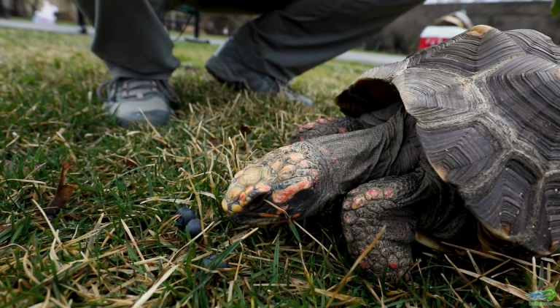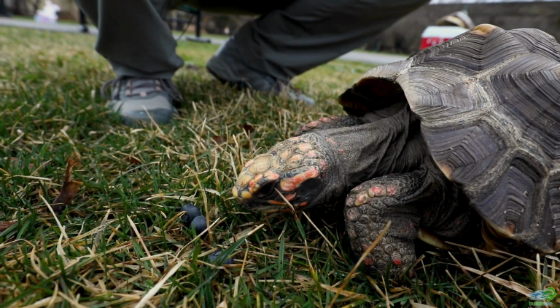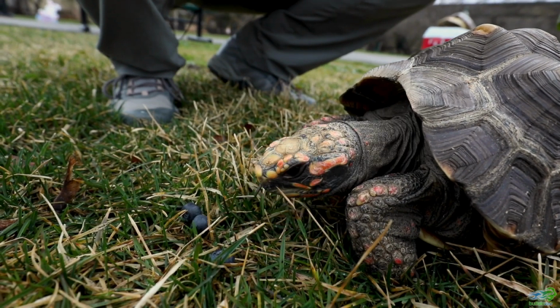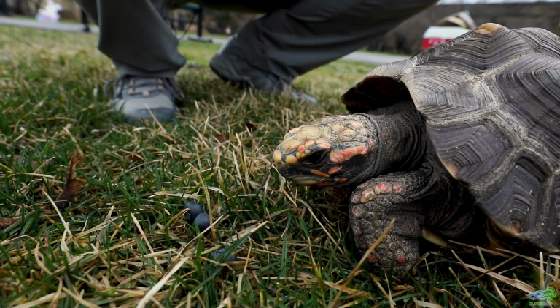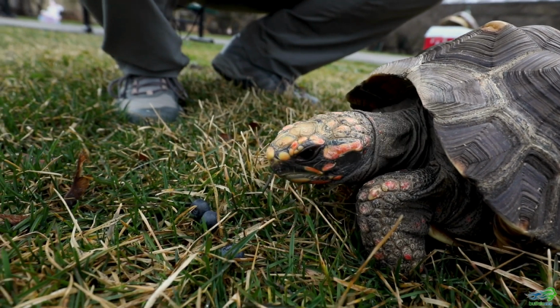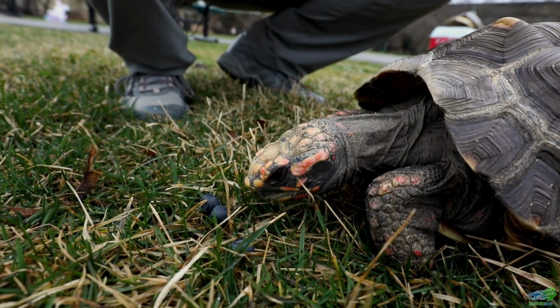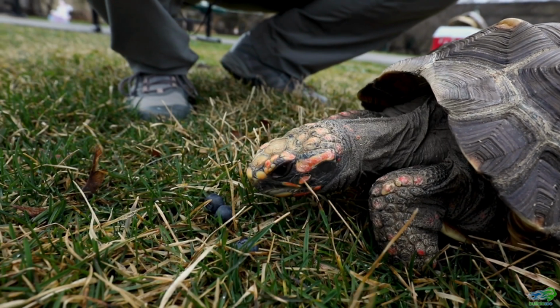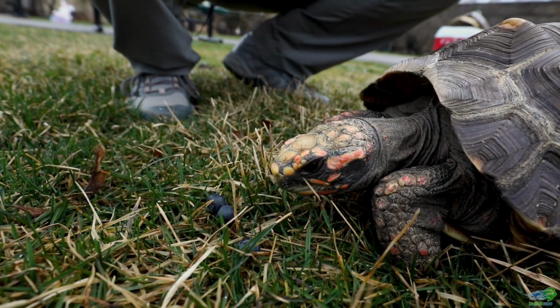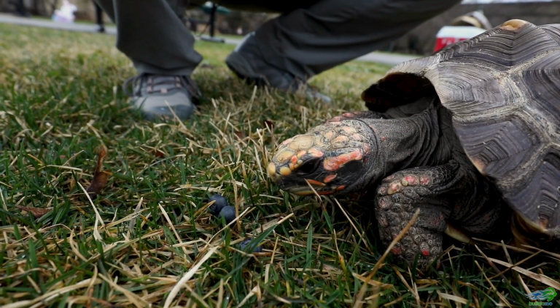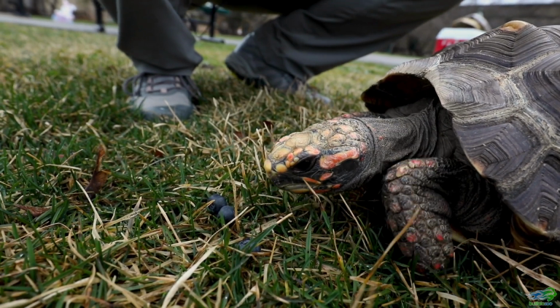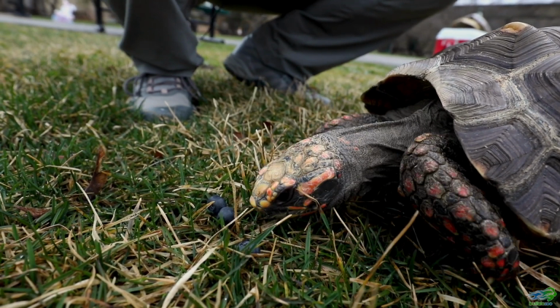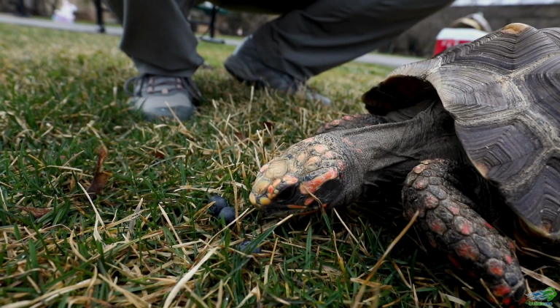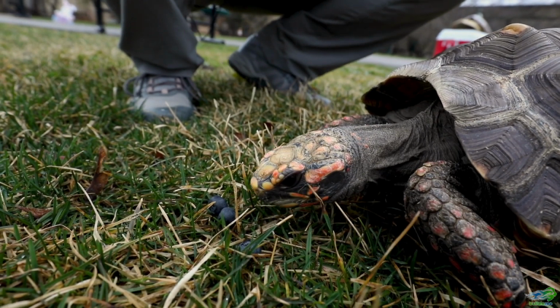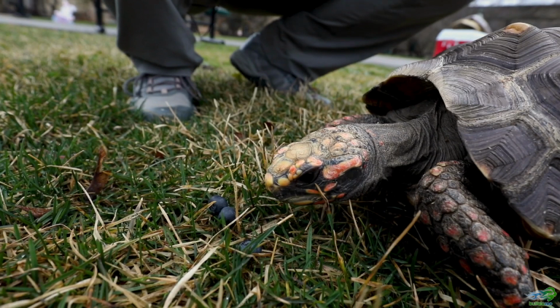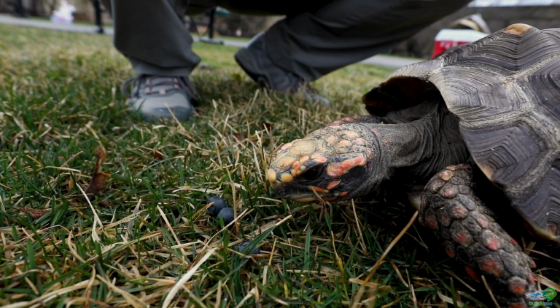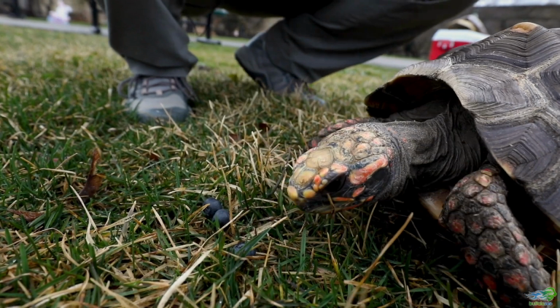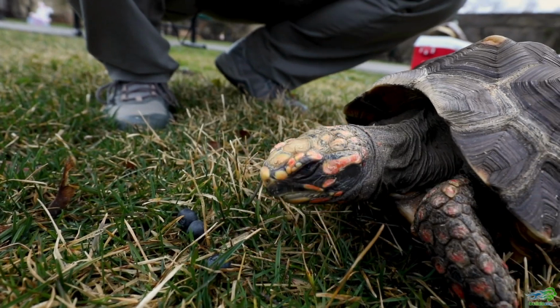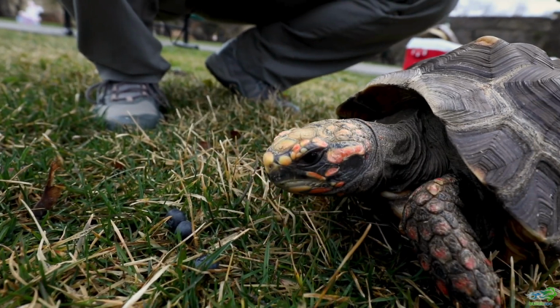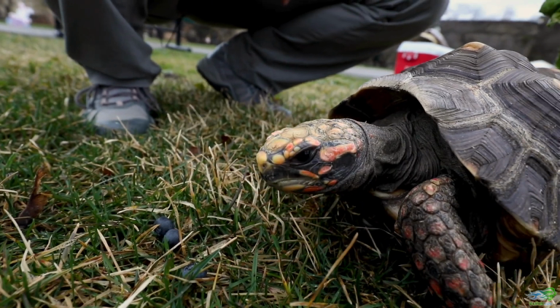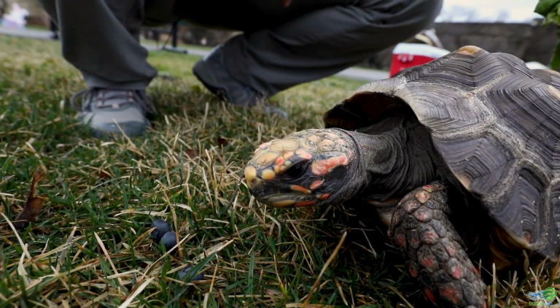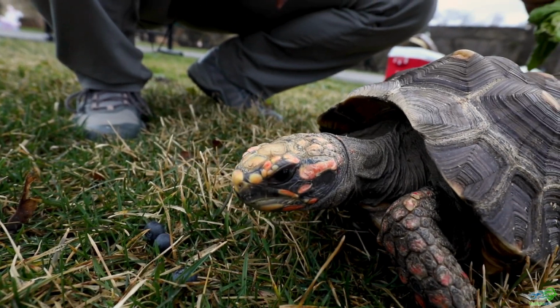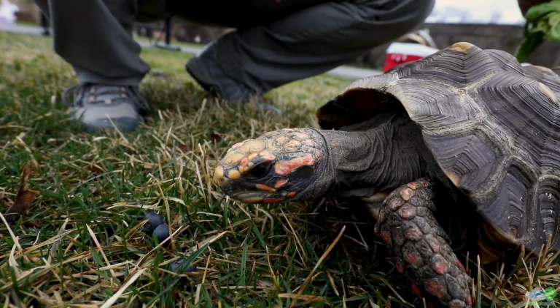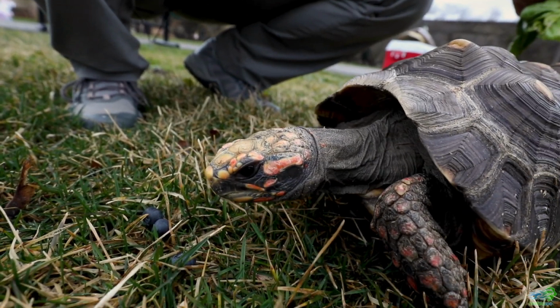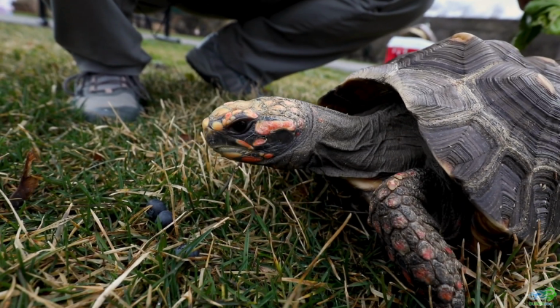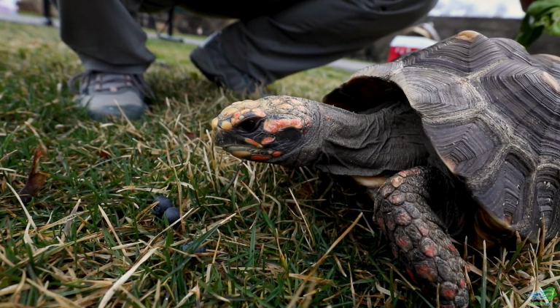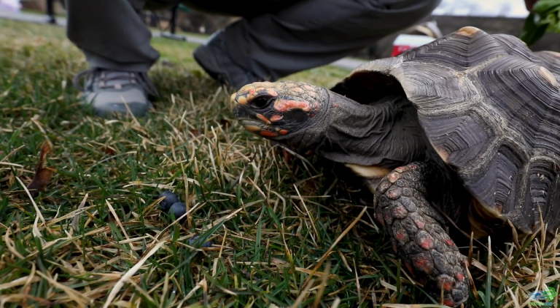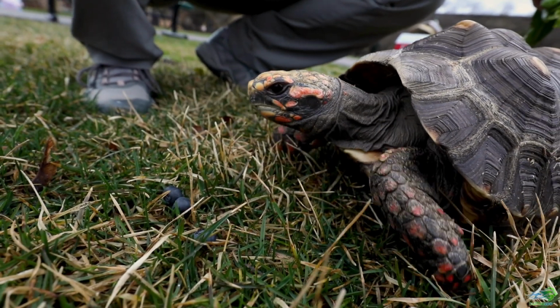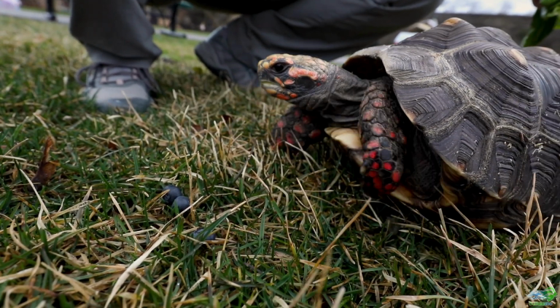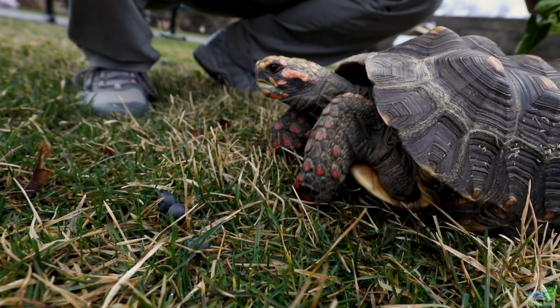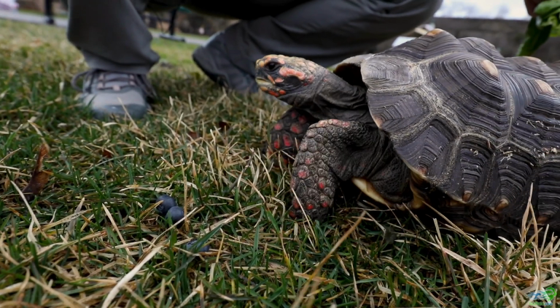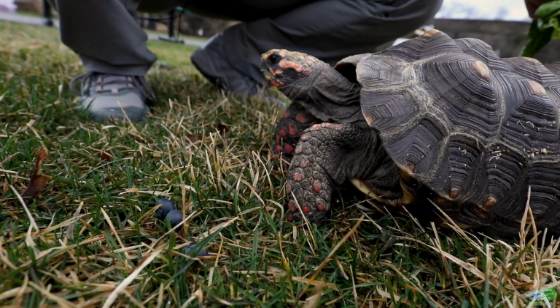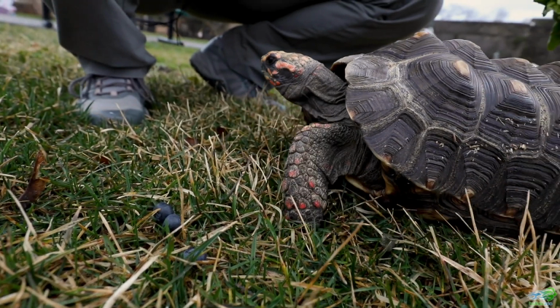Red-footed tortoises like Djibouti will eat mostly things that come from plants. They'll also eat fungi here and there.